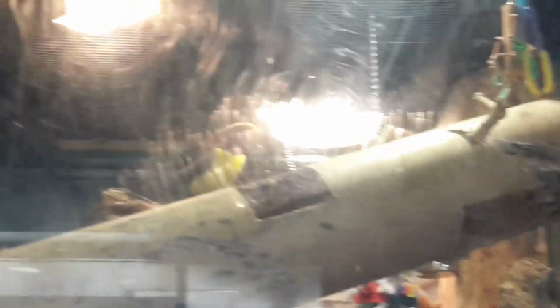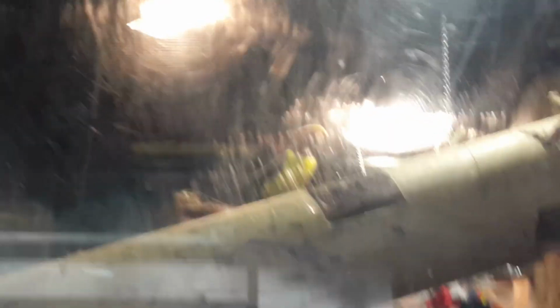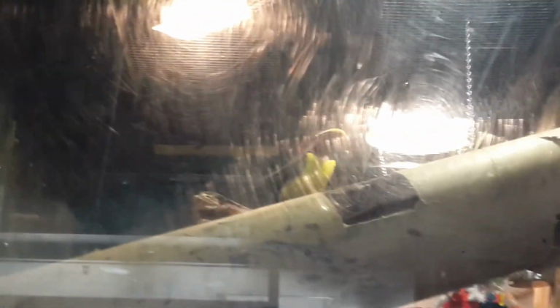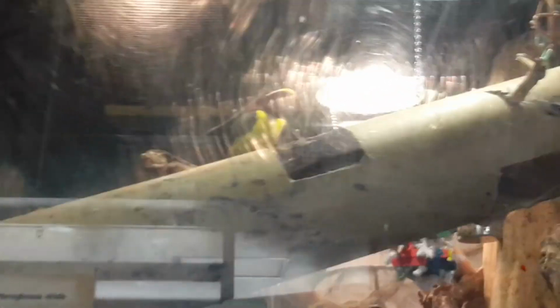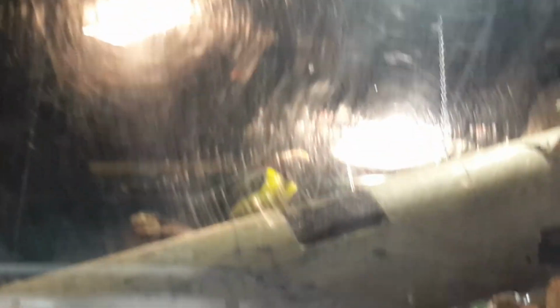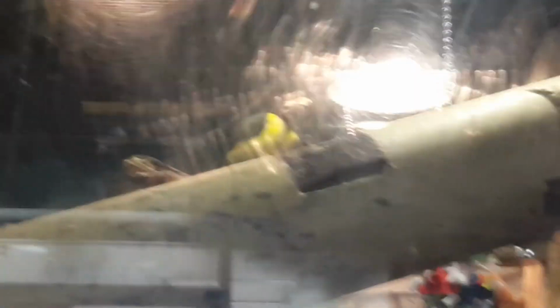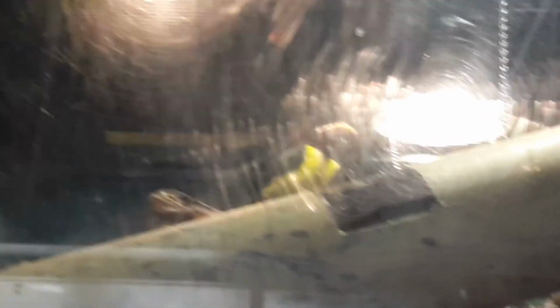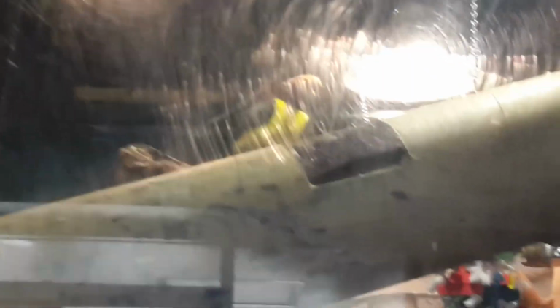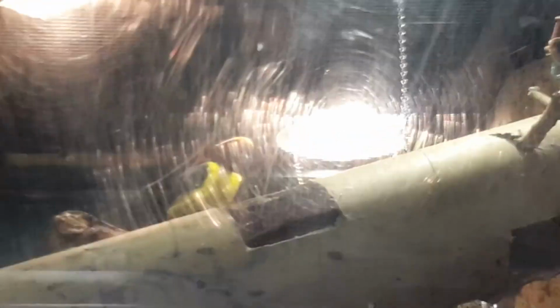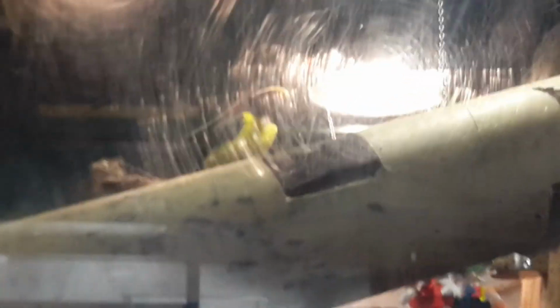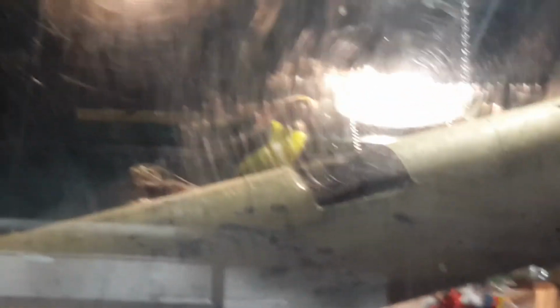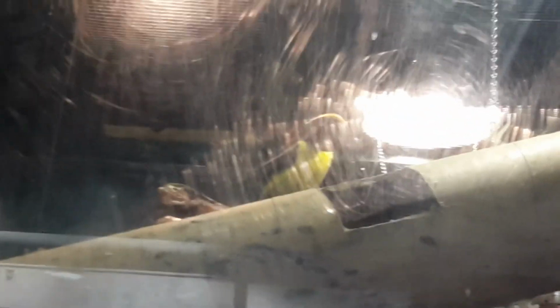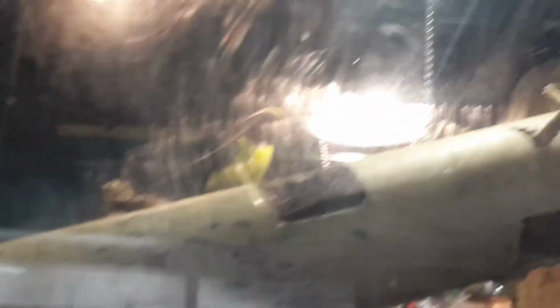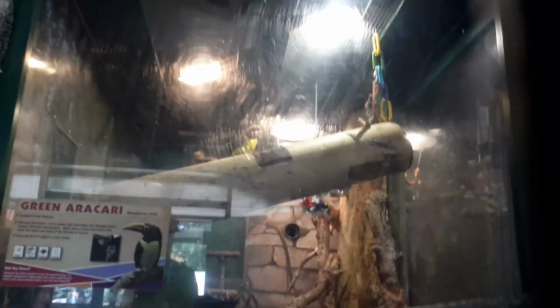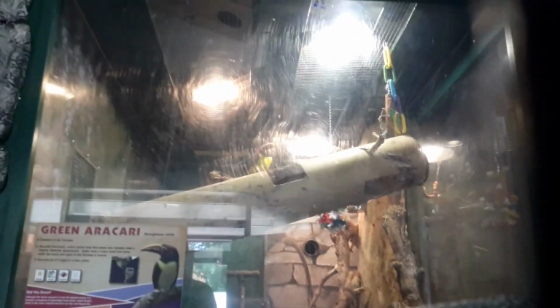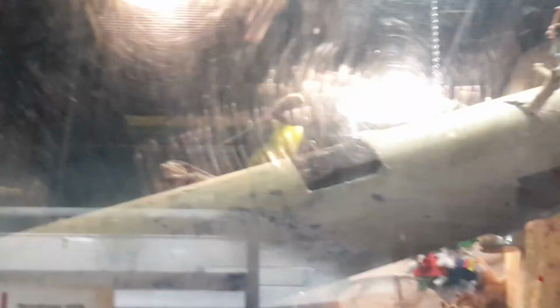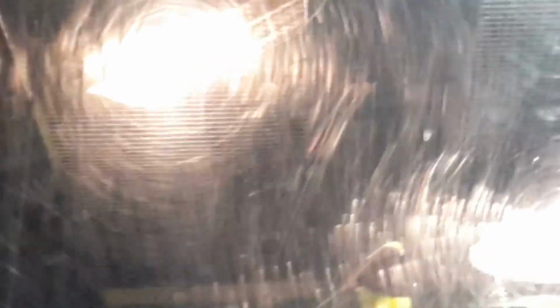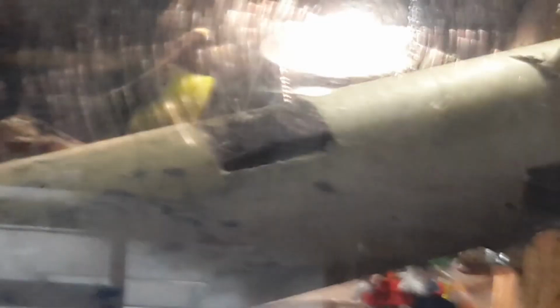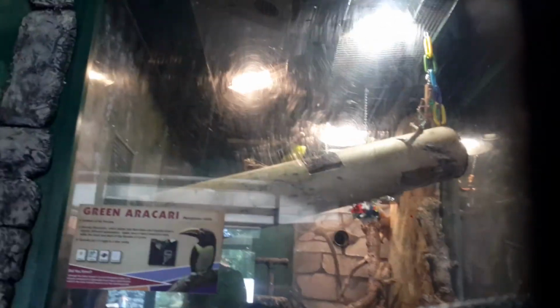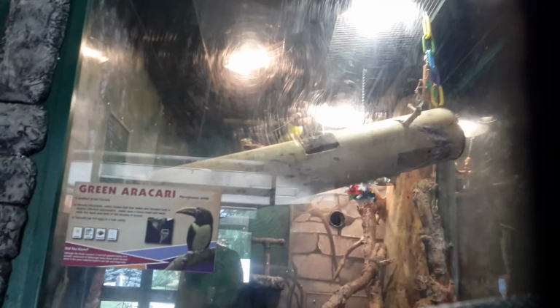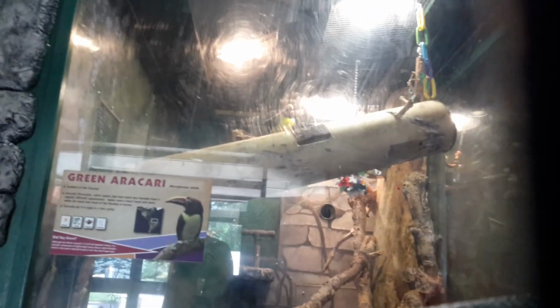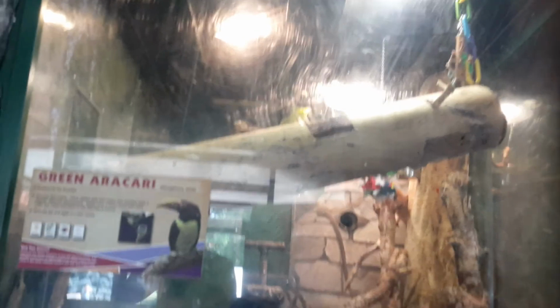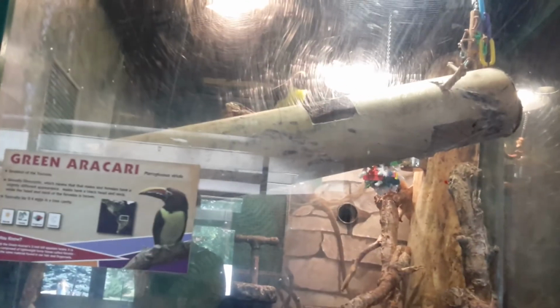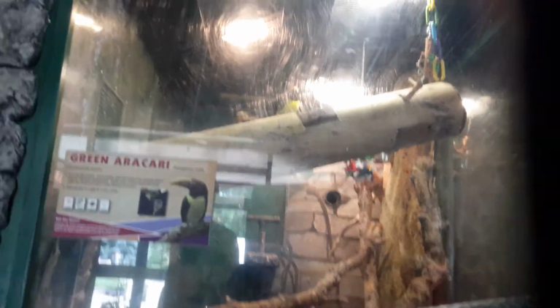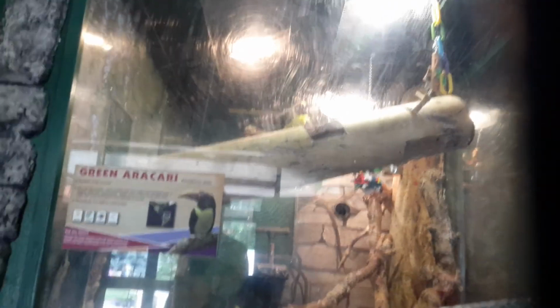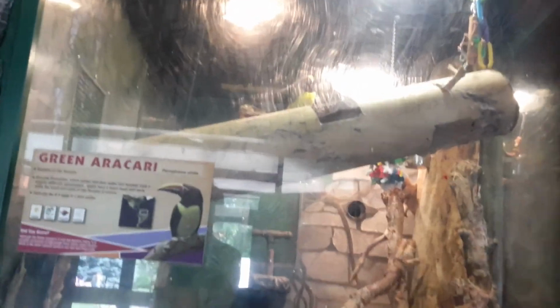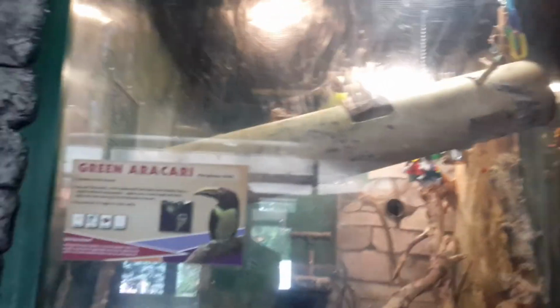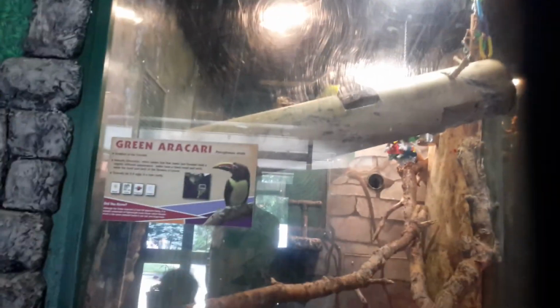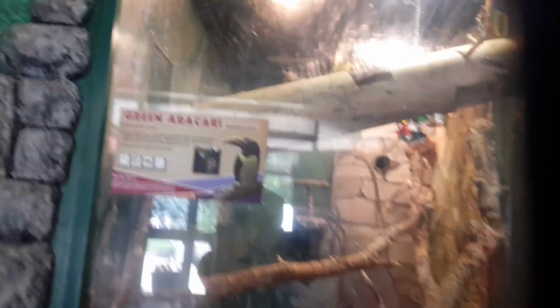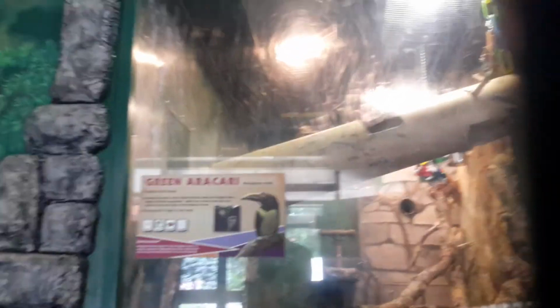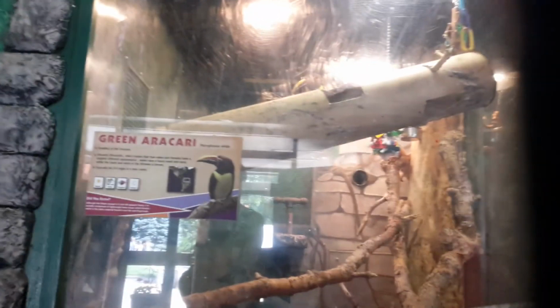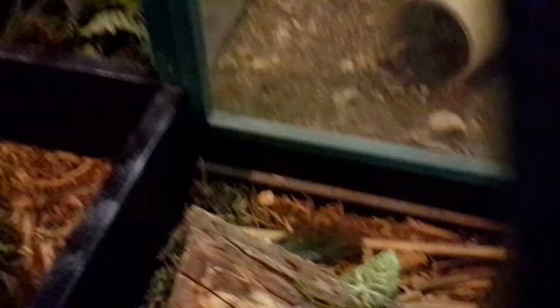There's like a birdie right there or something. I think it's like a green acarya — a pelican something. It's a green acarya. I think he's a pelican or something.